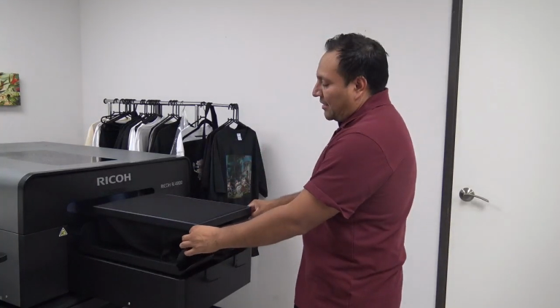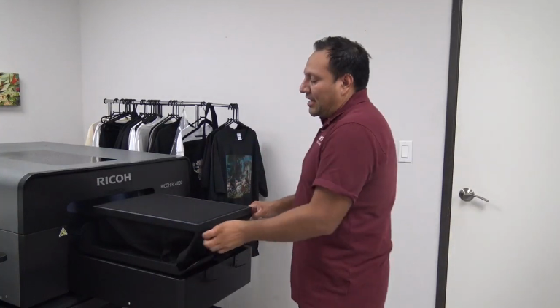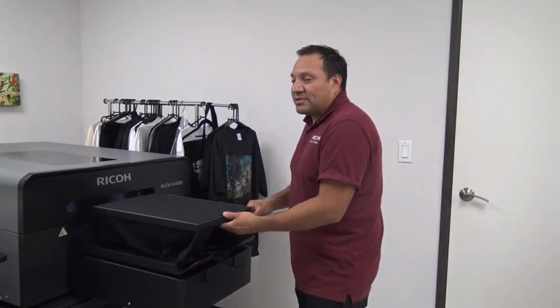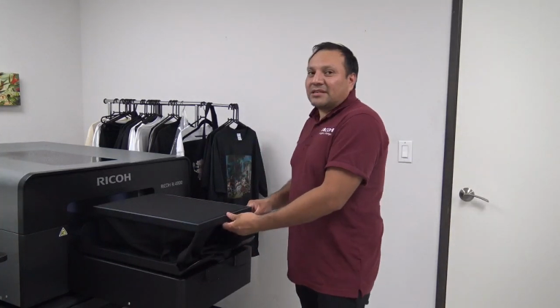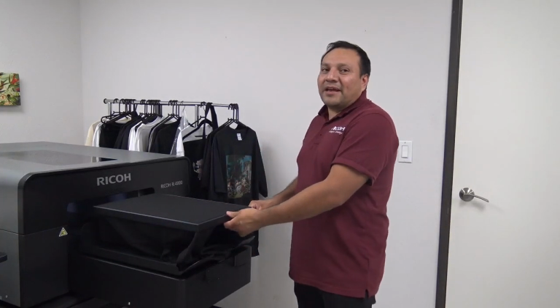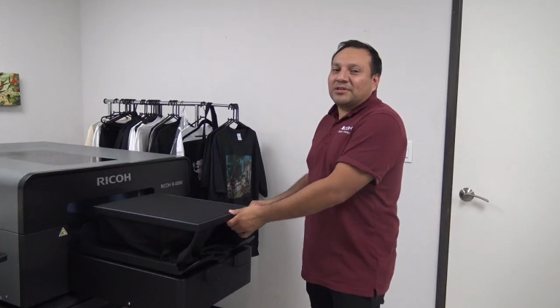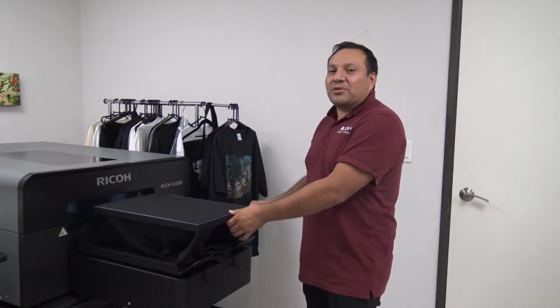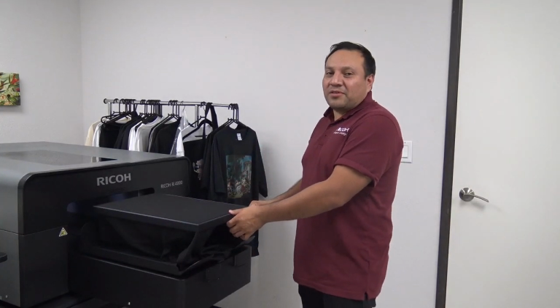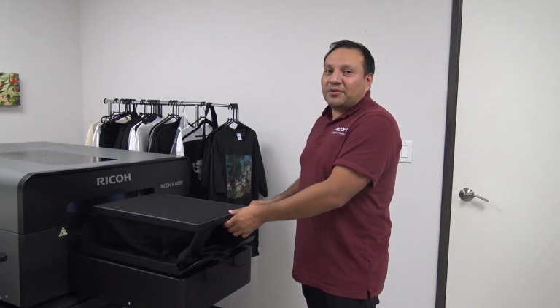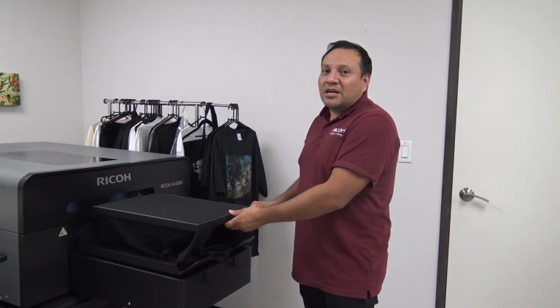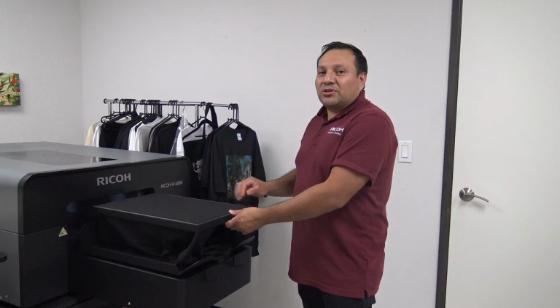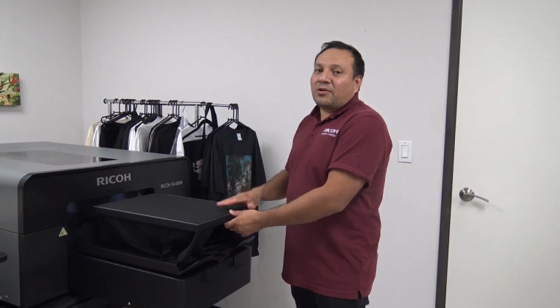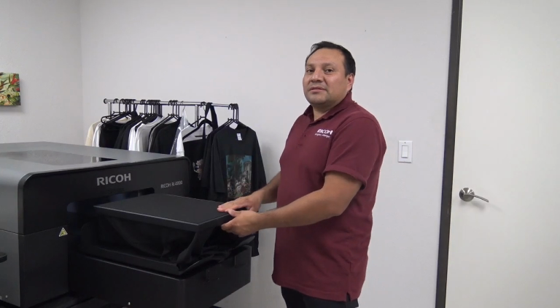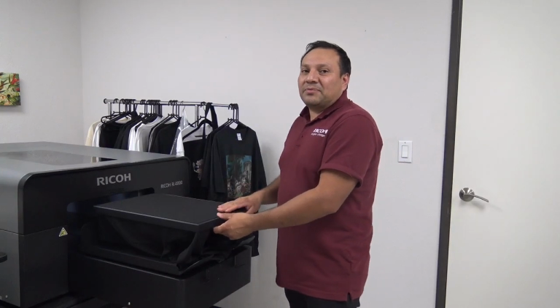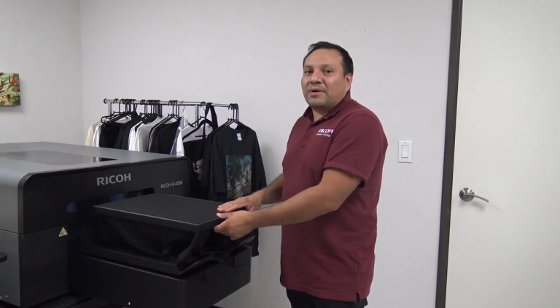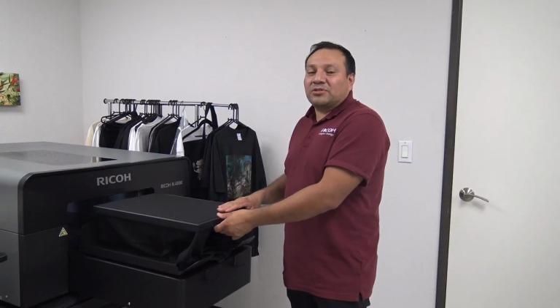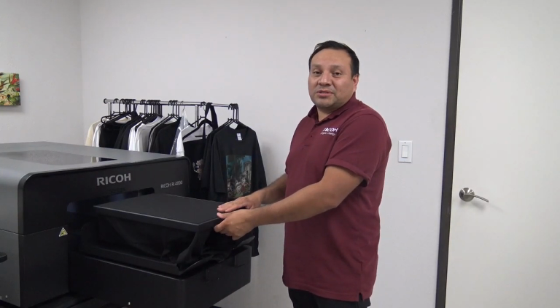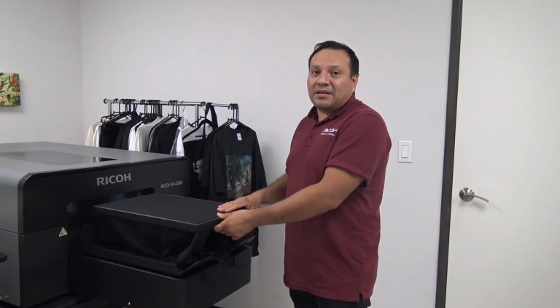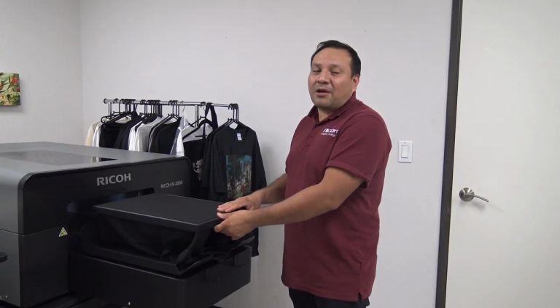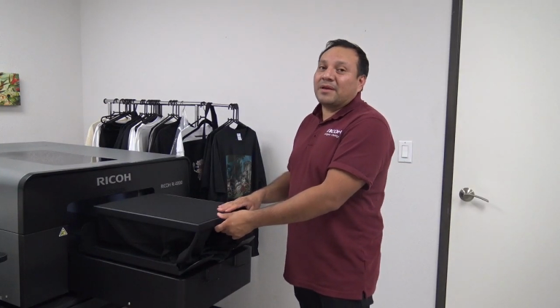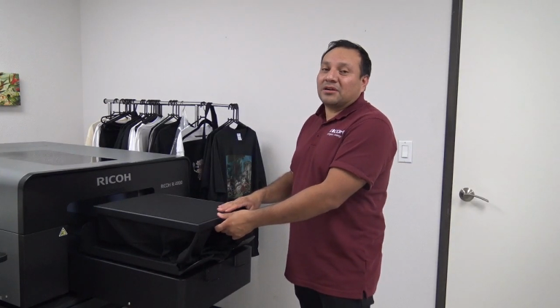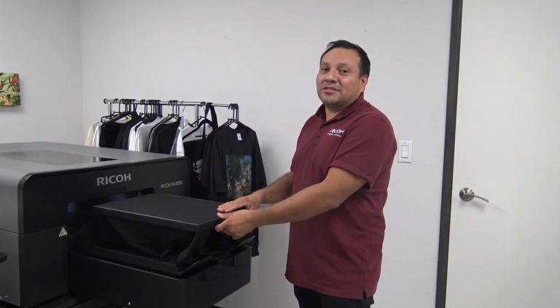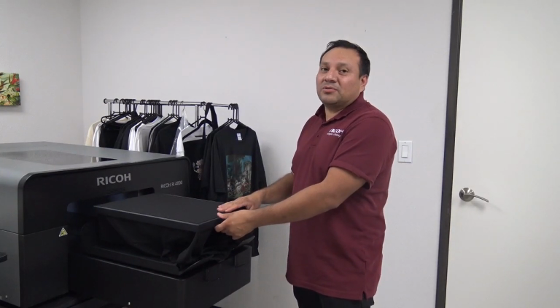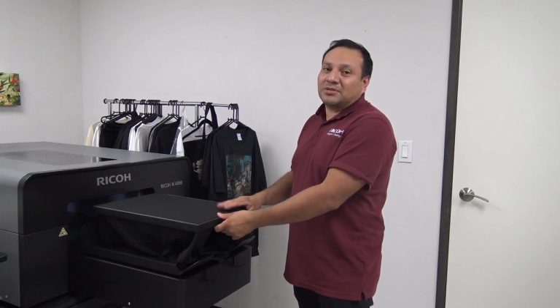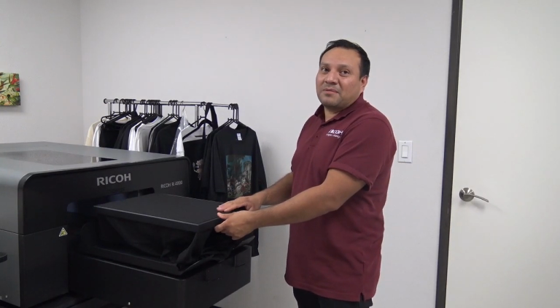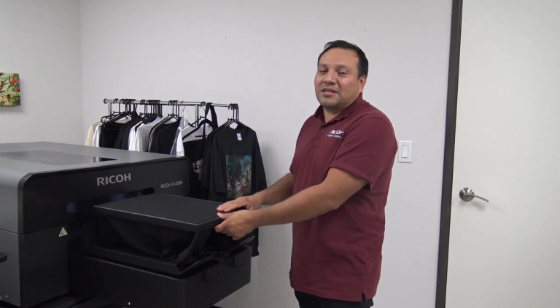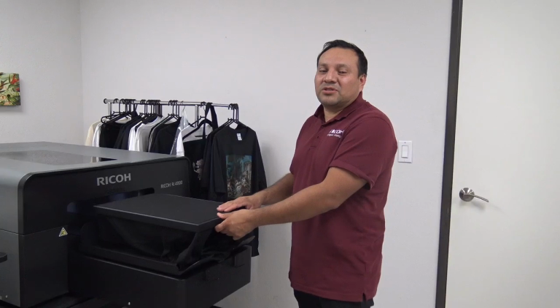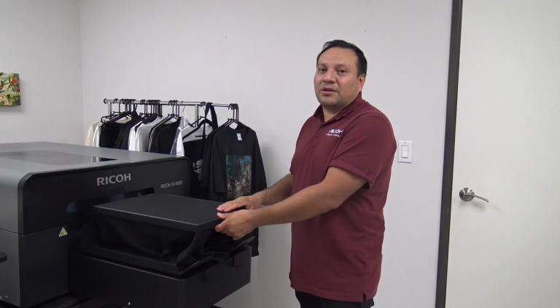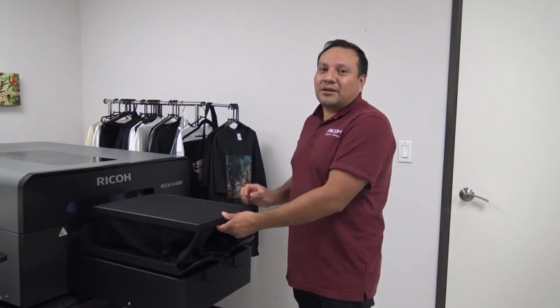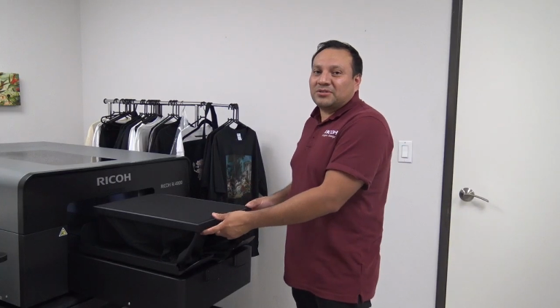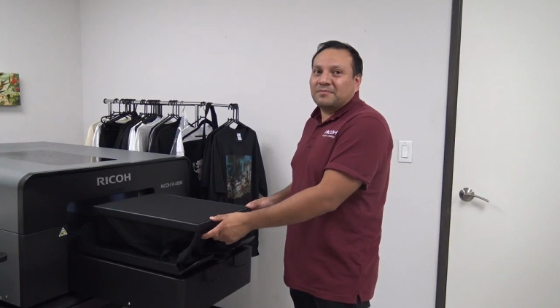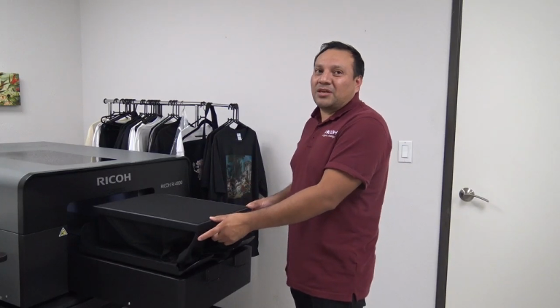A note: some polyester is a little thinner than others, so your curing temperature might lower to 270 degrees. I recommend getting some garments and doing some testing before sending out to your customers. Thank you.